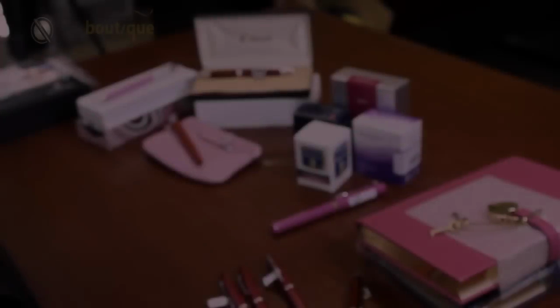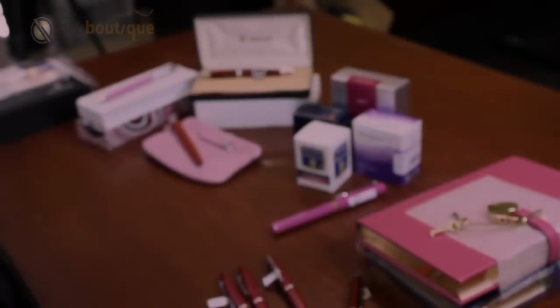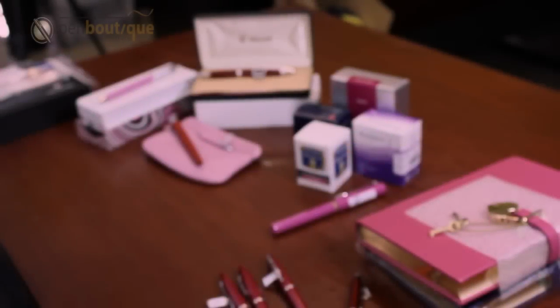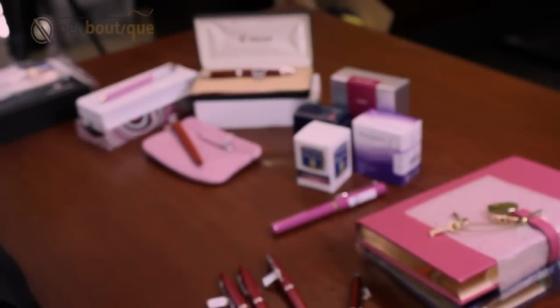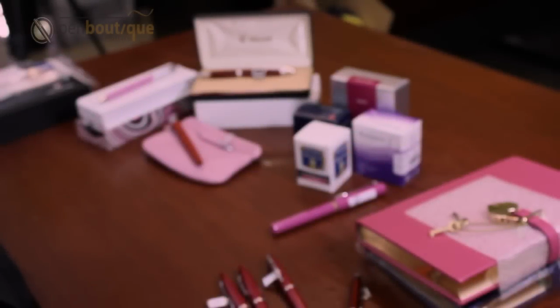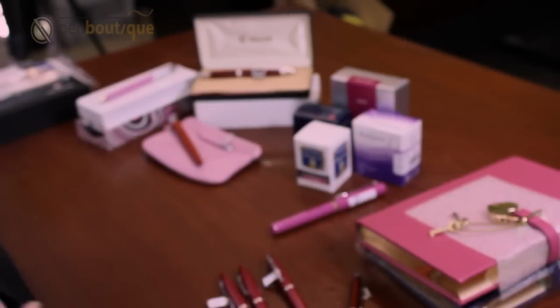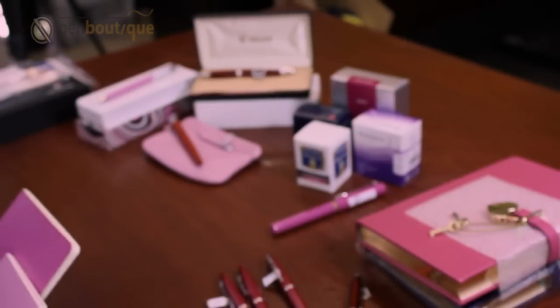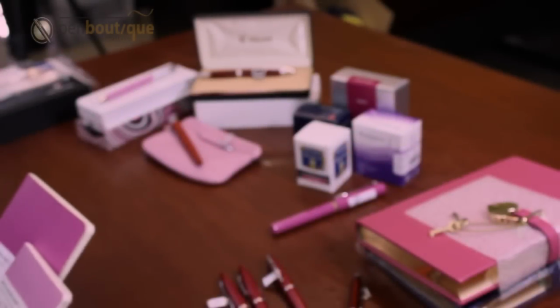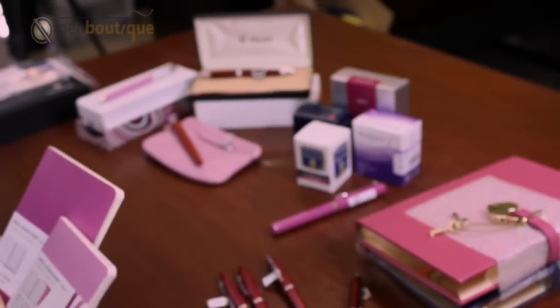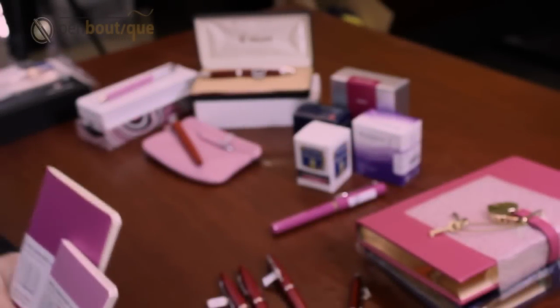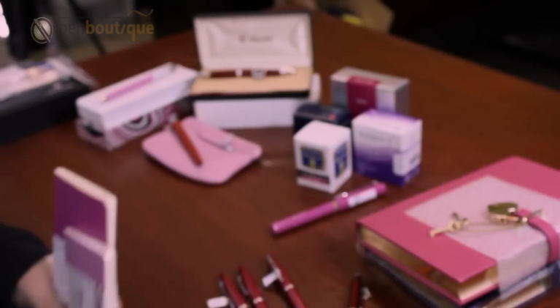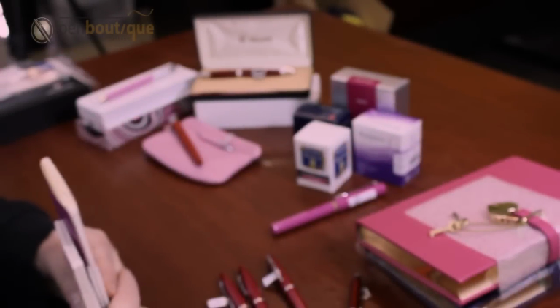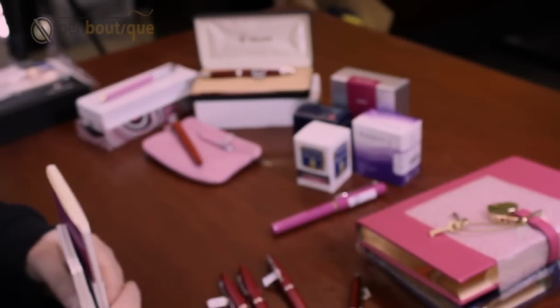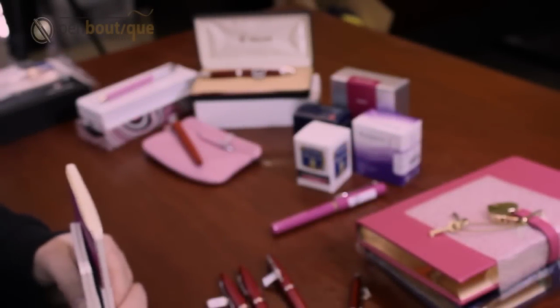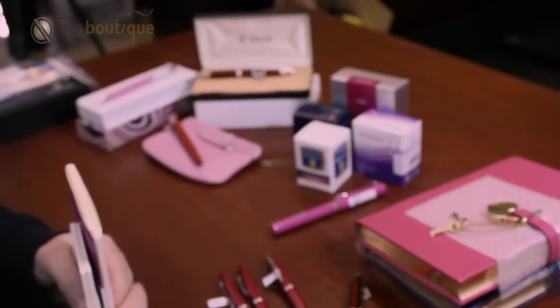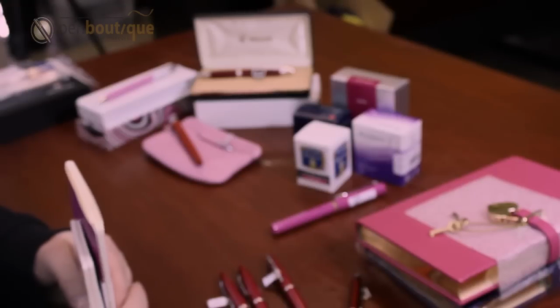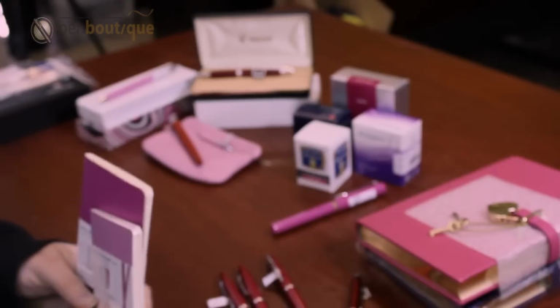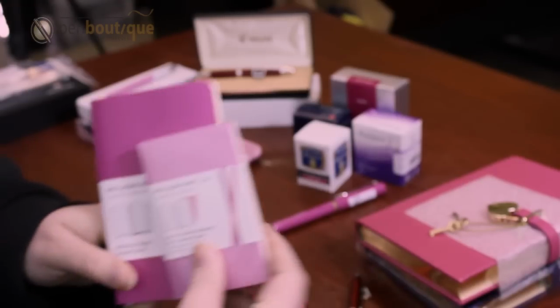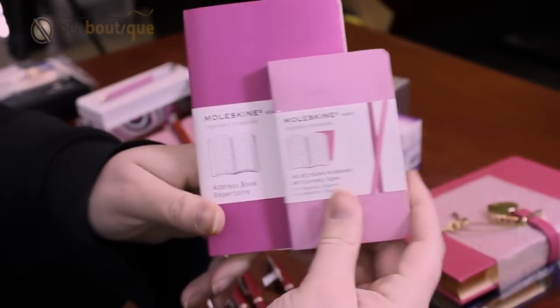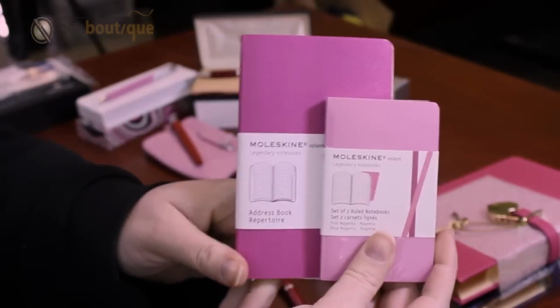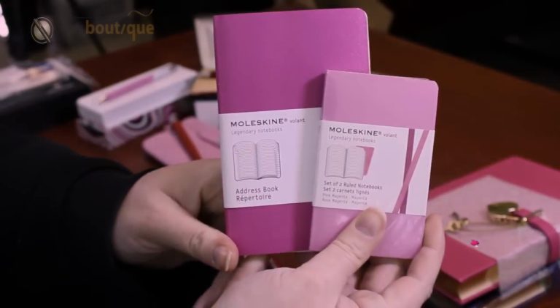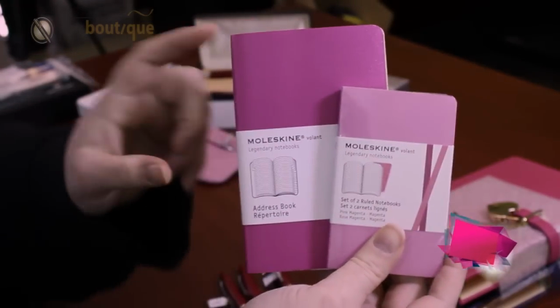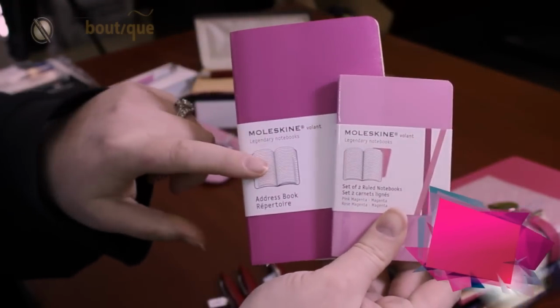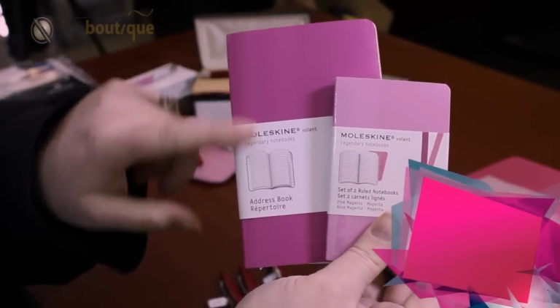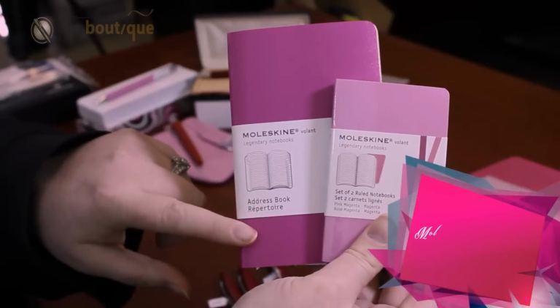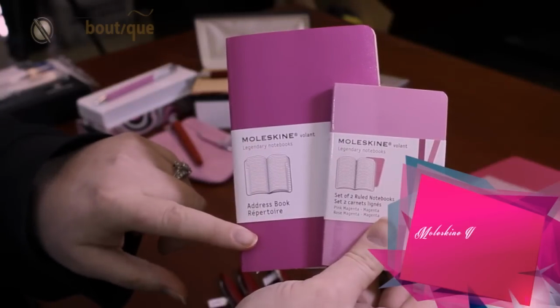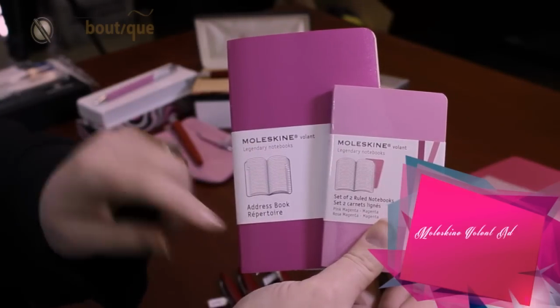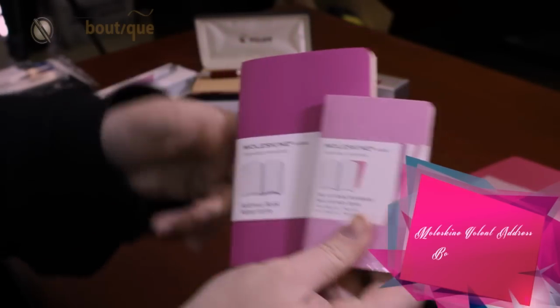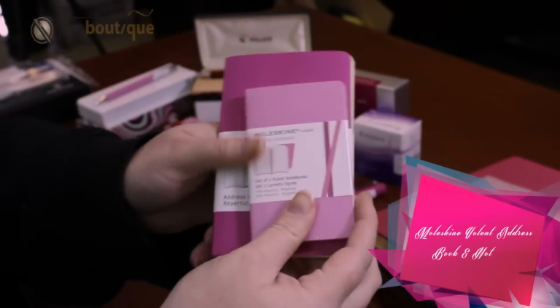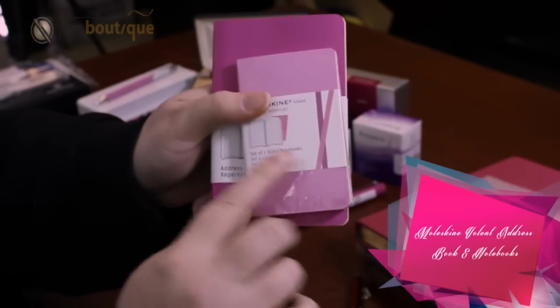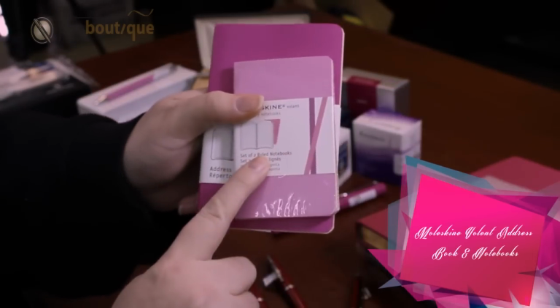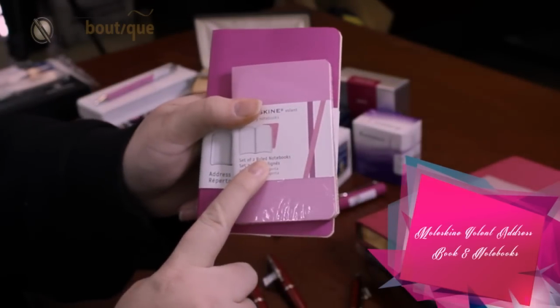Hello, my name is Trista and welcome to Pen Boutique. Today I want to tell you a little bit about some great gift ideas for Valentine's Day. I'm going to start off with introducing you to the Moleskine address books, the ruled notelets.